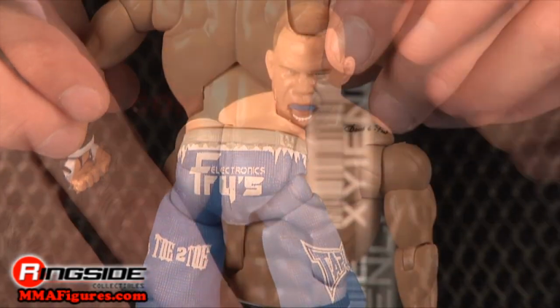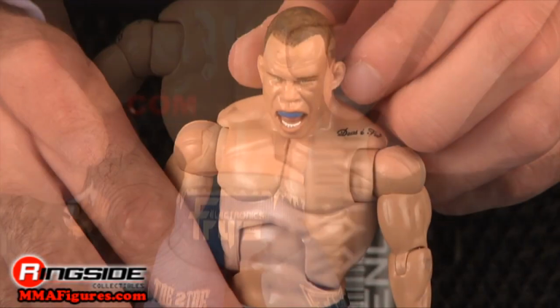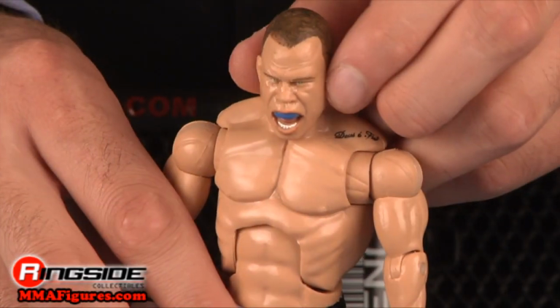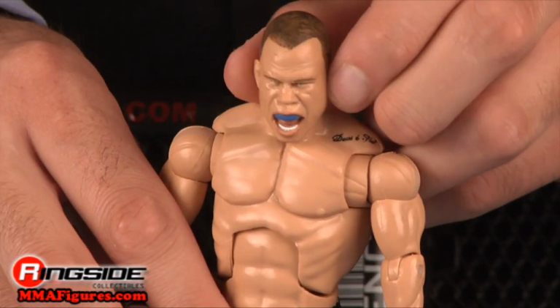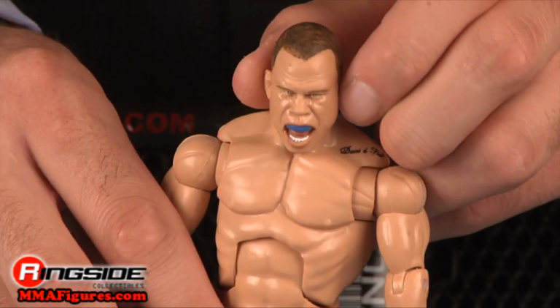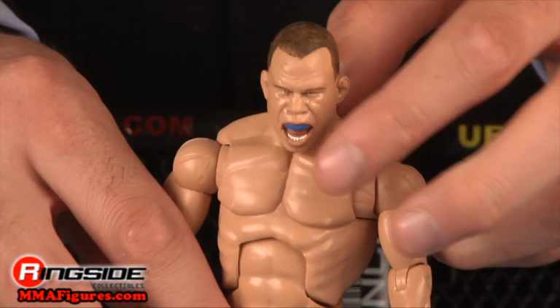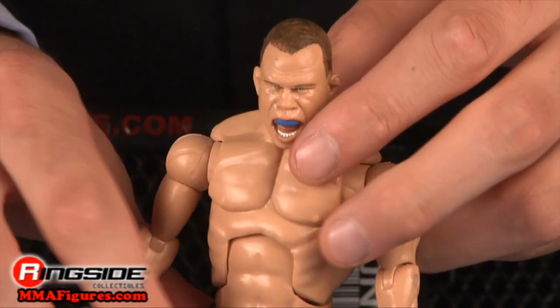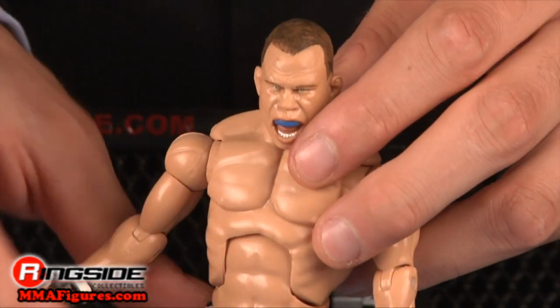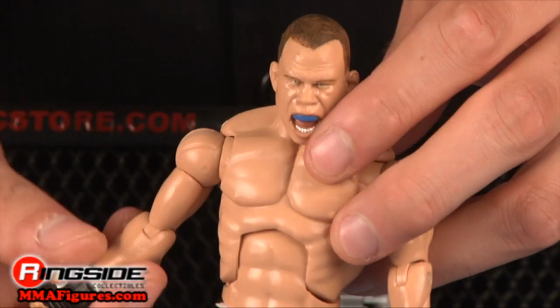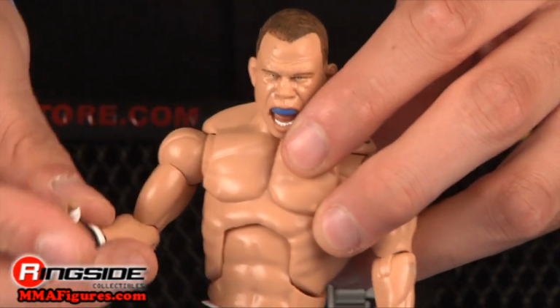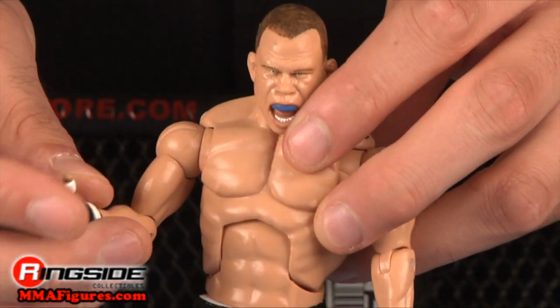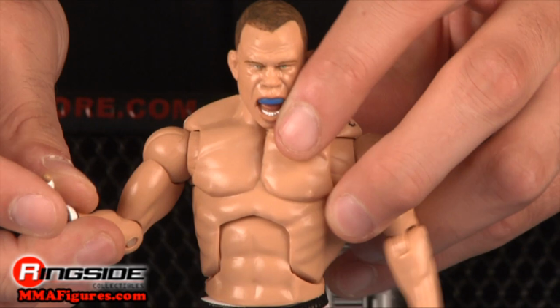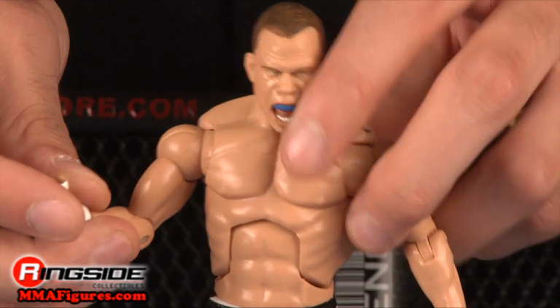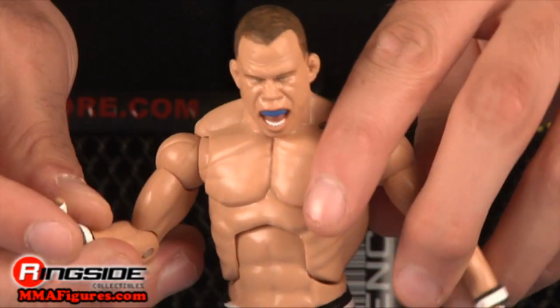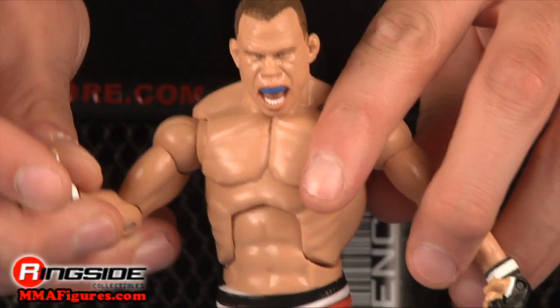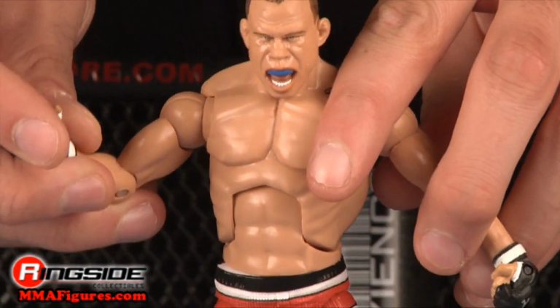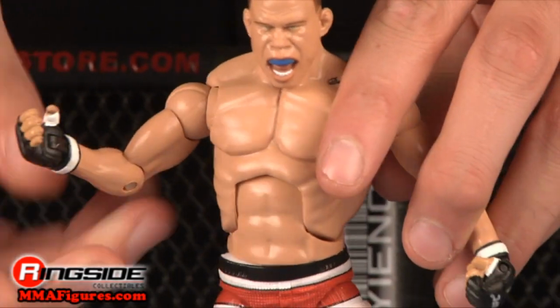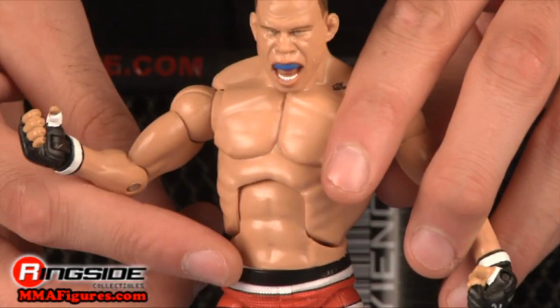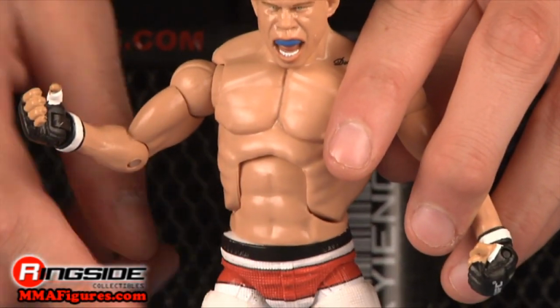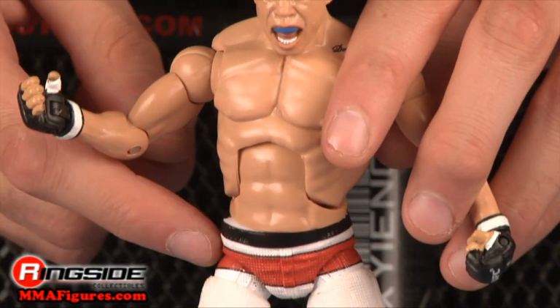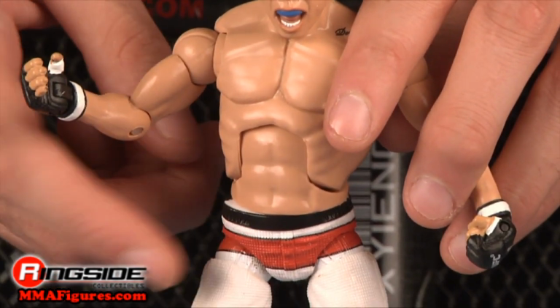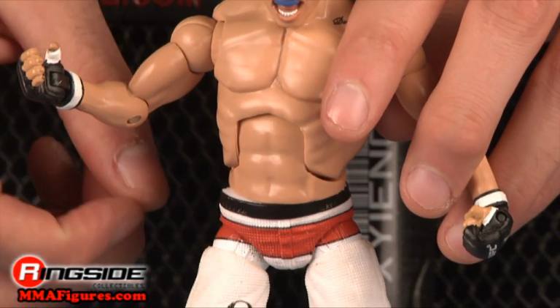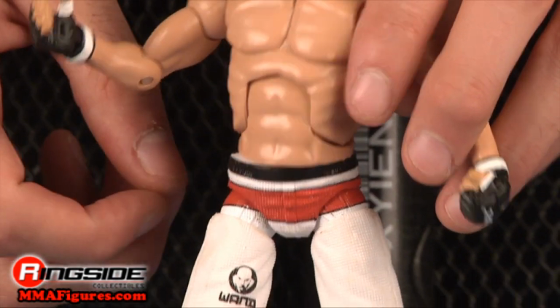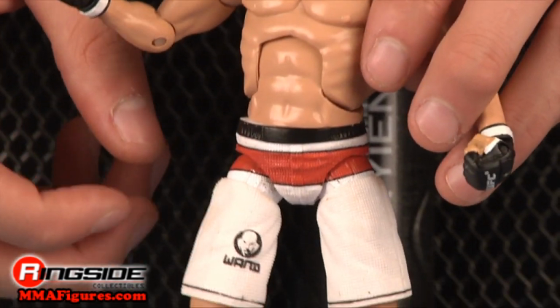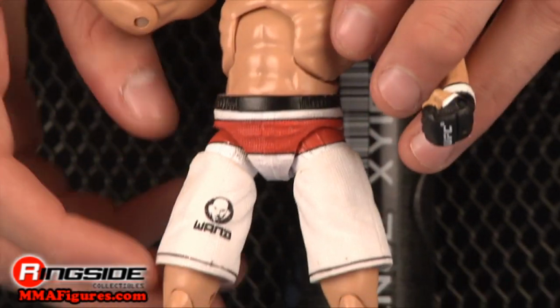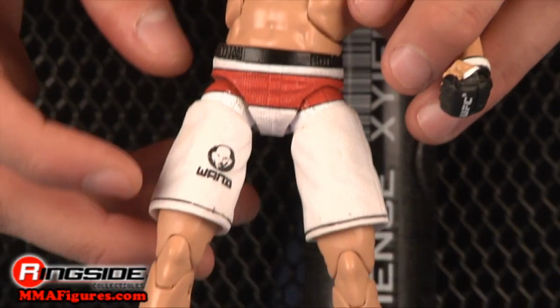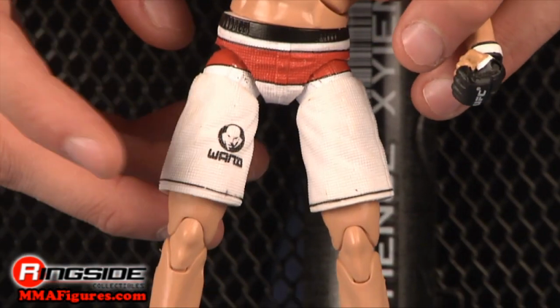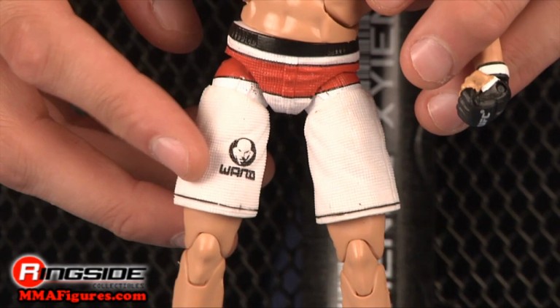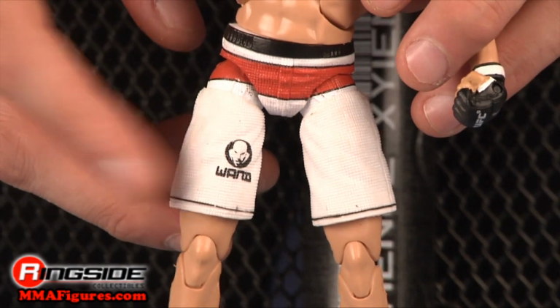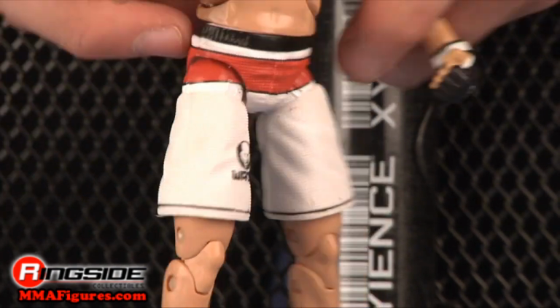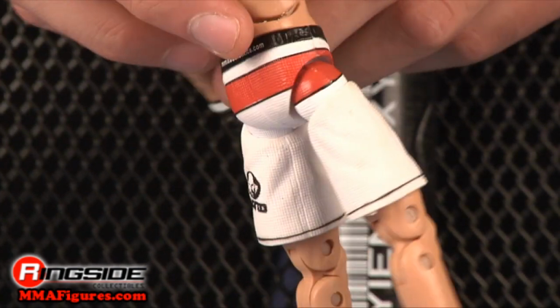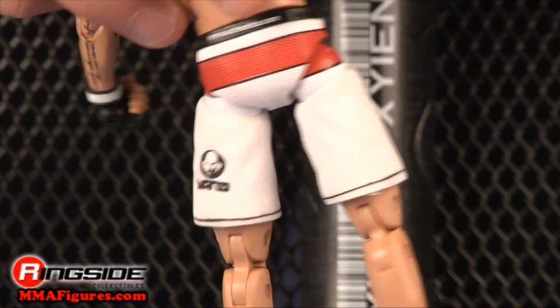Silva has that same yelling head scan and a blue mouth guard. His fight shorts have black trim, a red design in front, and the same sponsorship logo on his right leg and the back of the left.